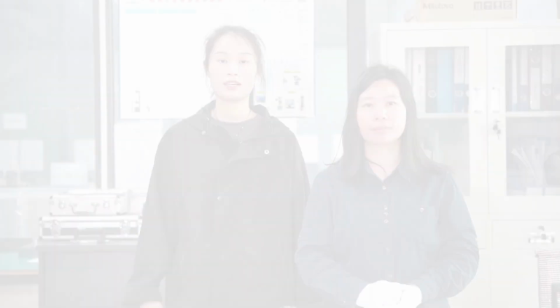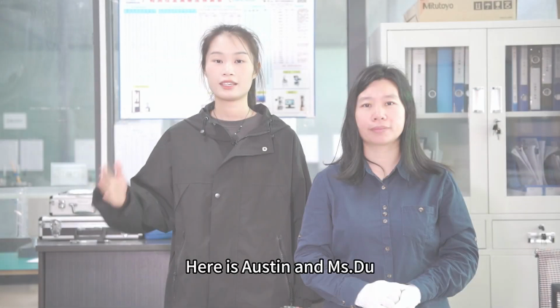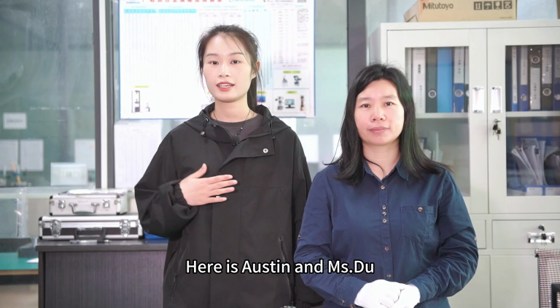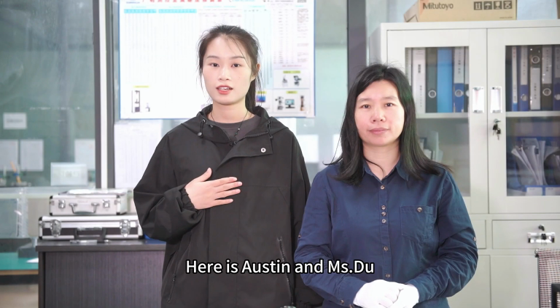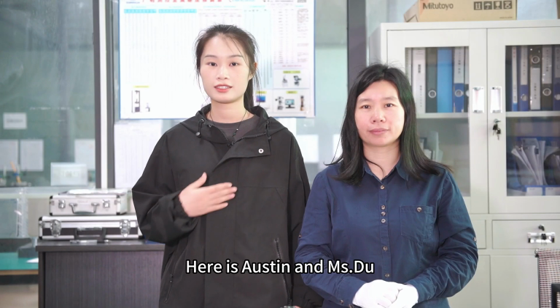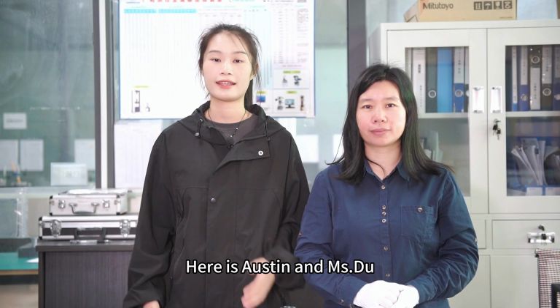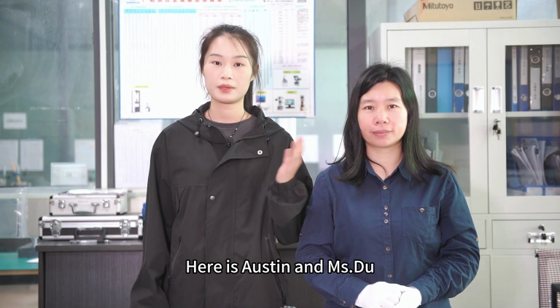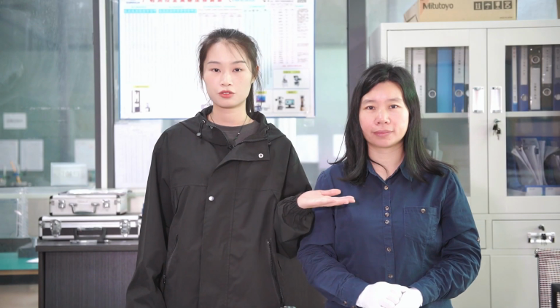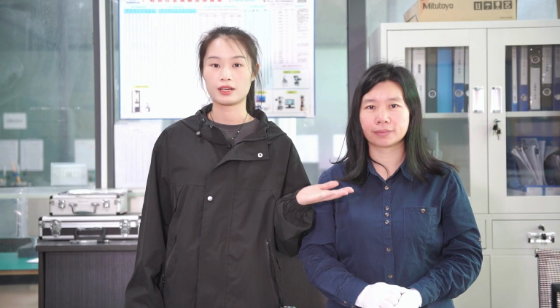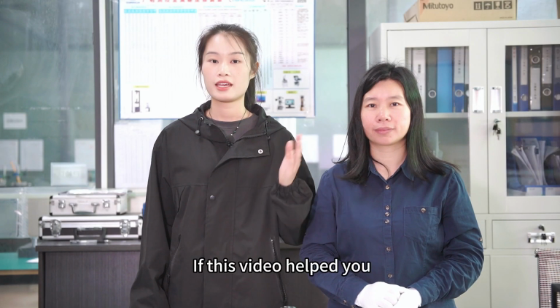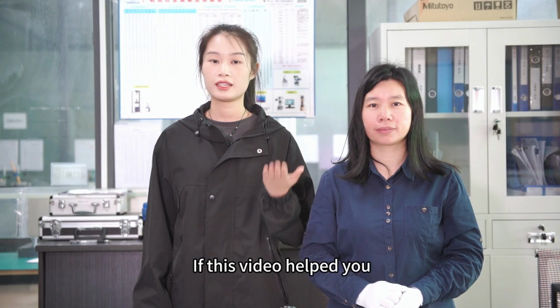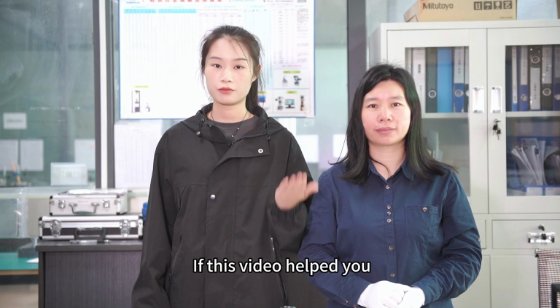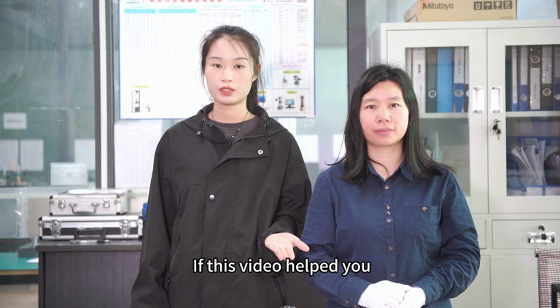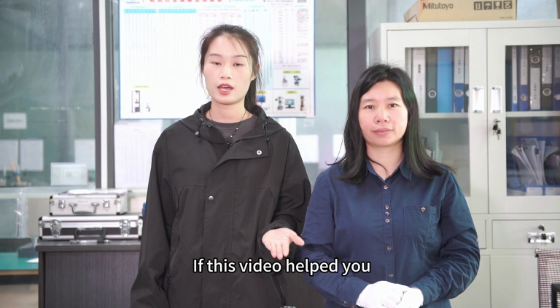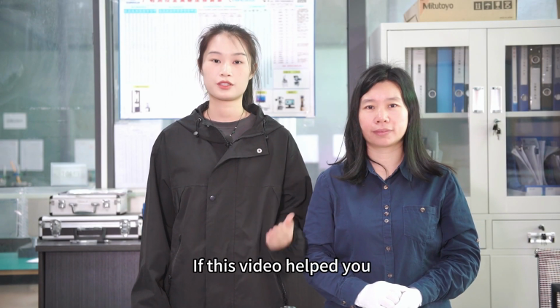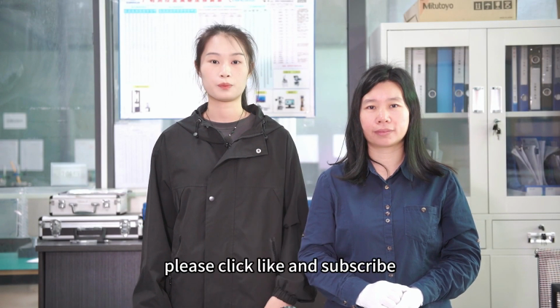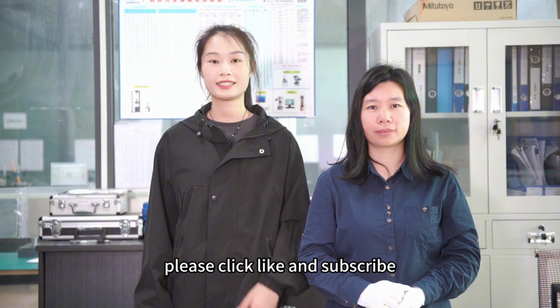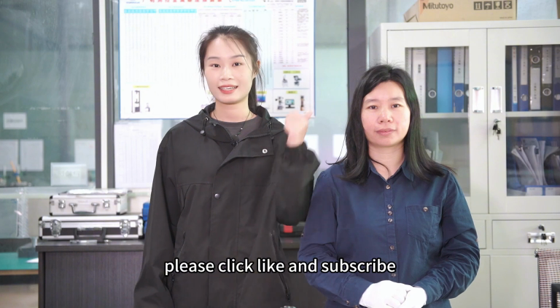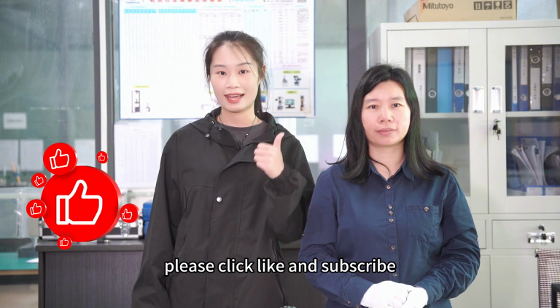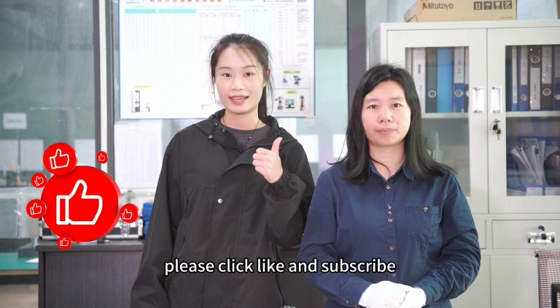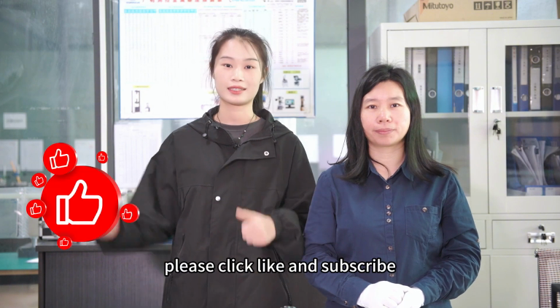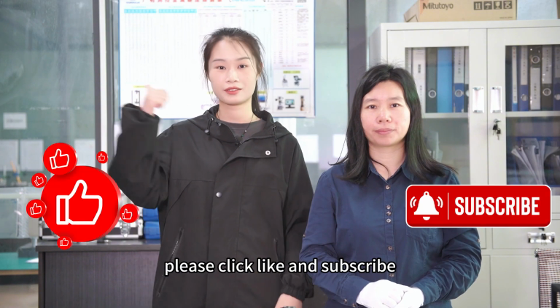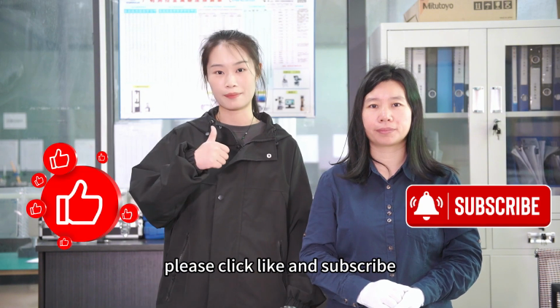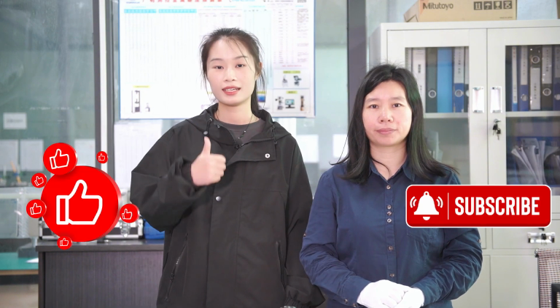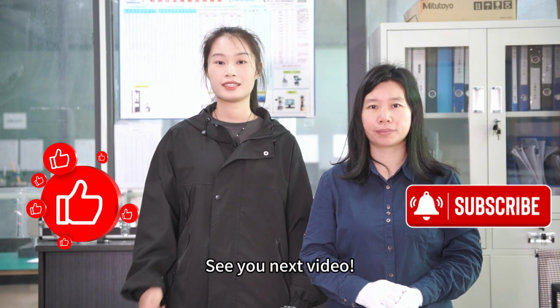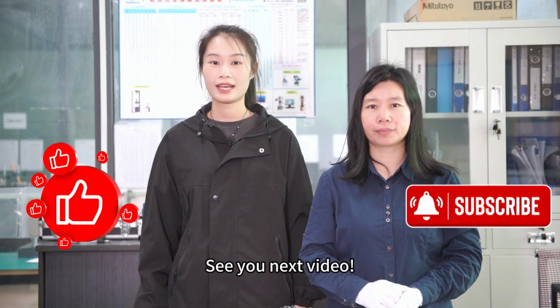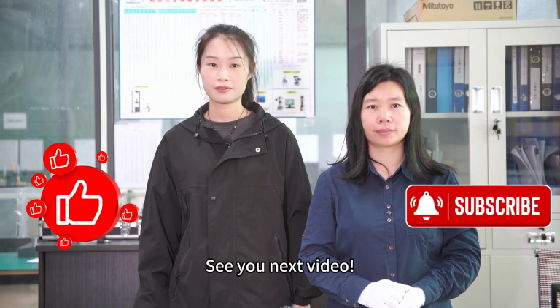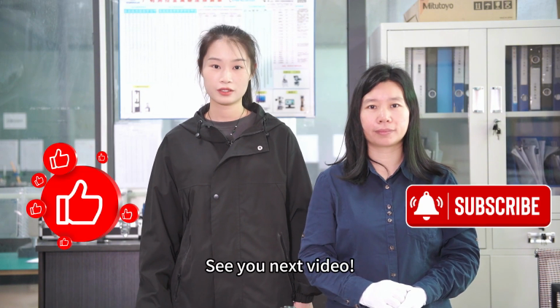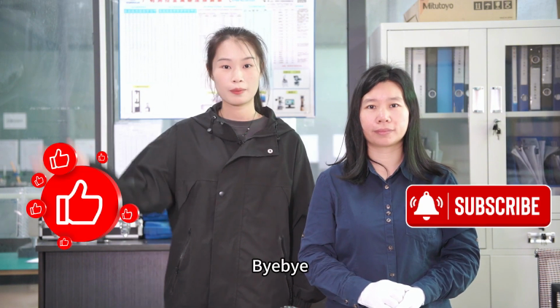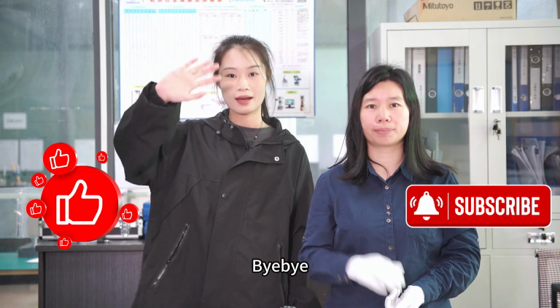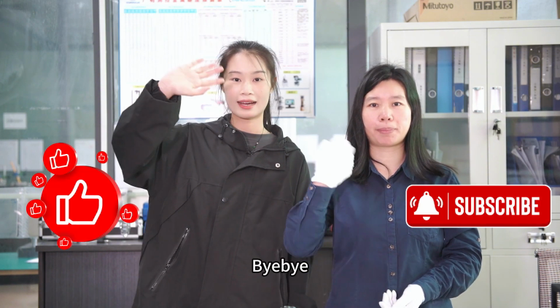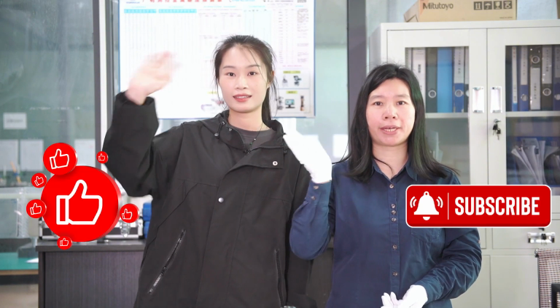Here is Austin and Ms. Du. If this video helps you, please click like and subscribe. See you next video. Bye-bye.